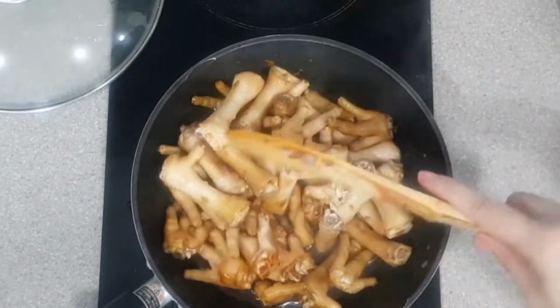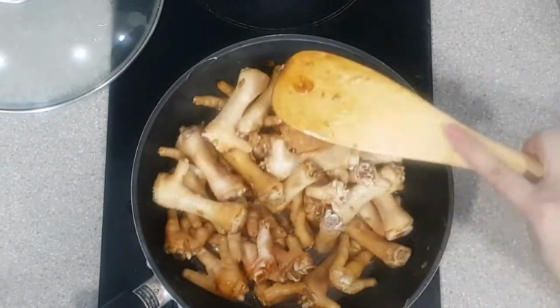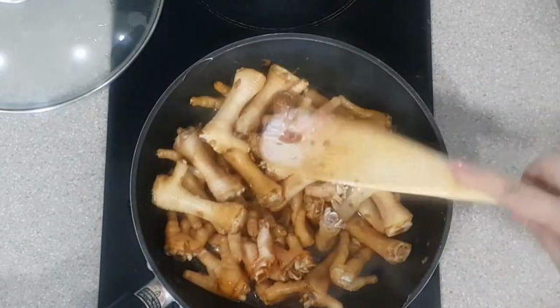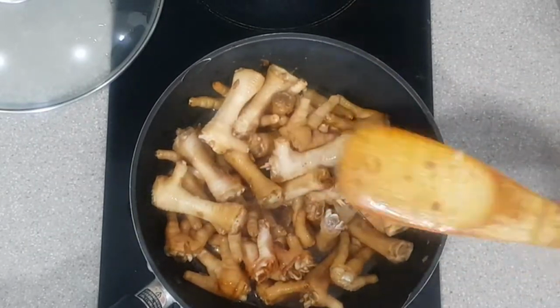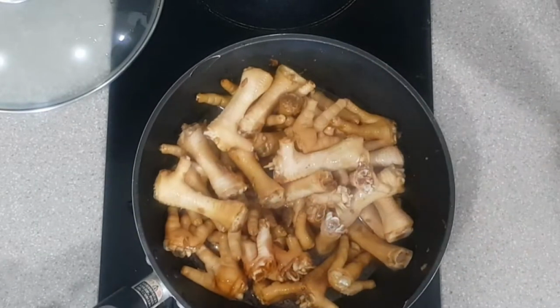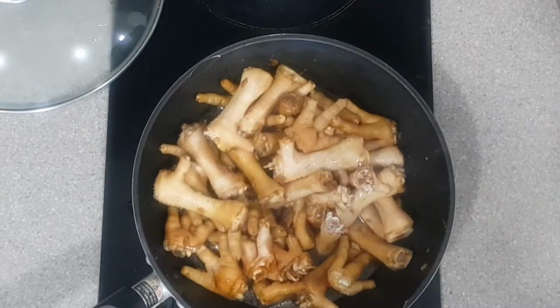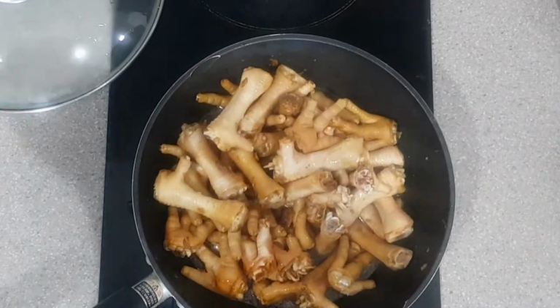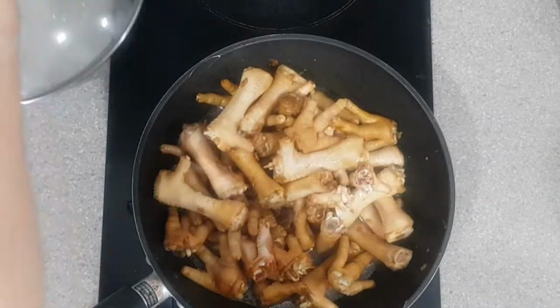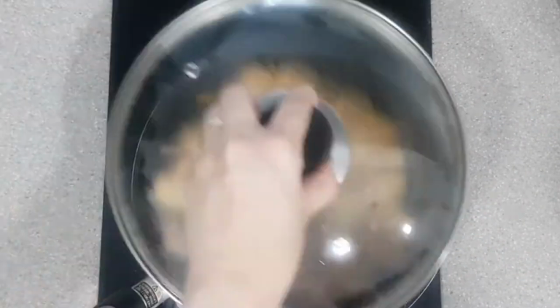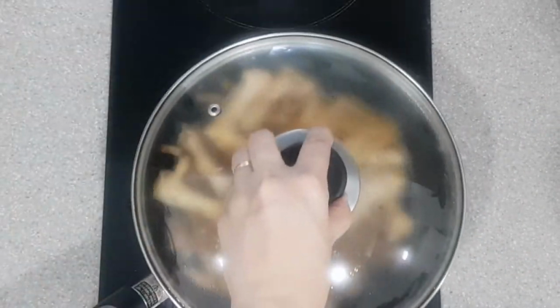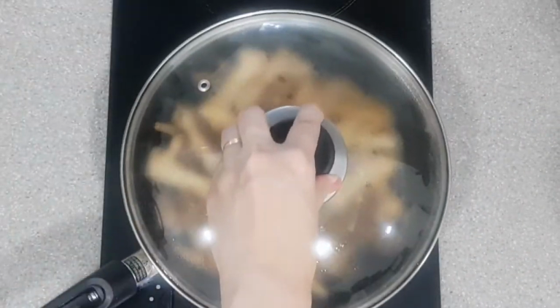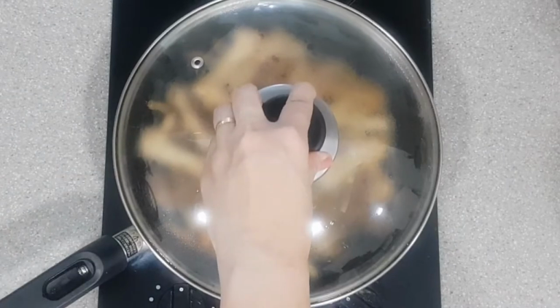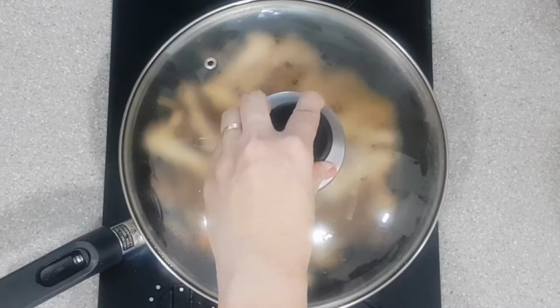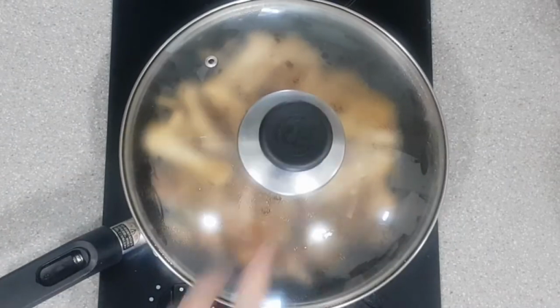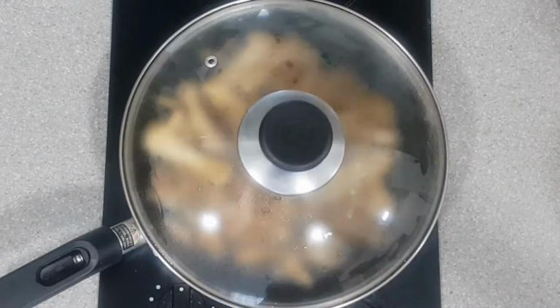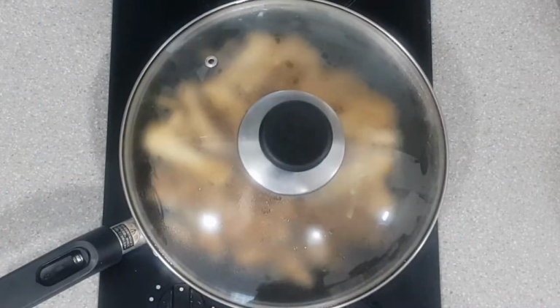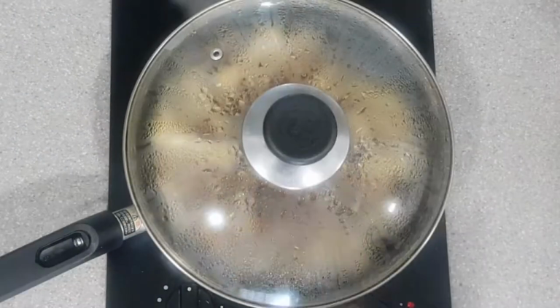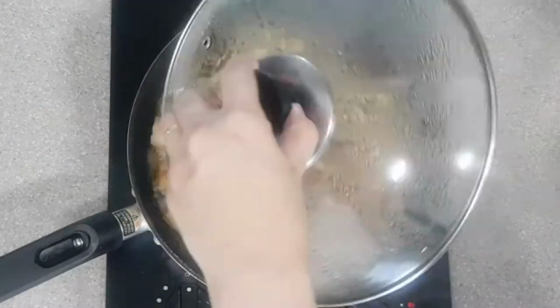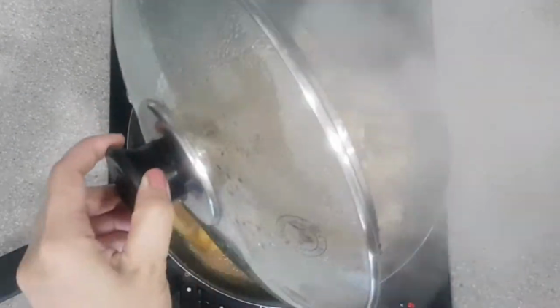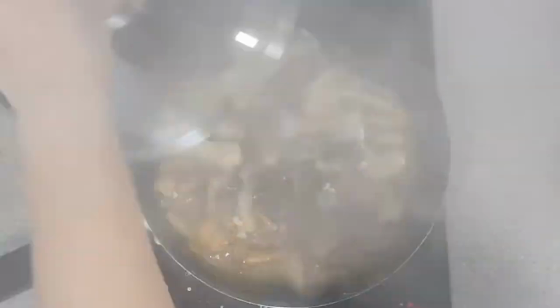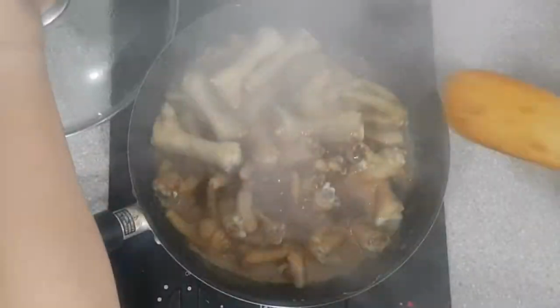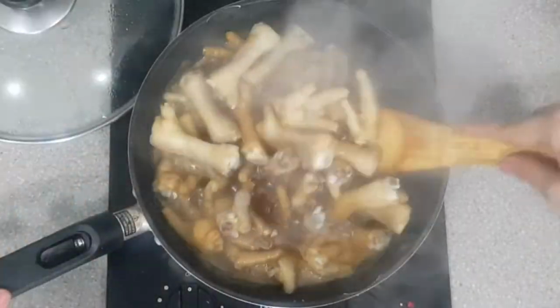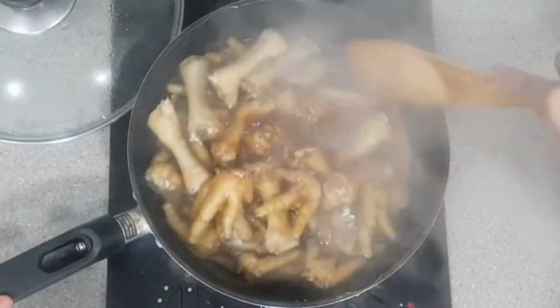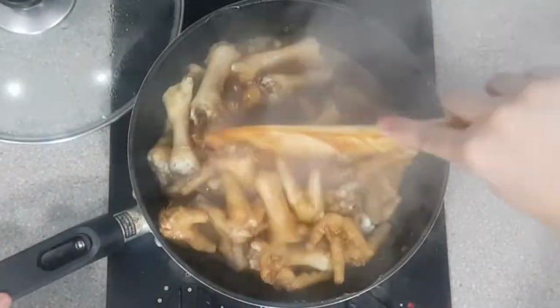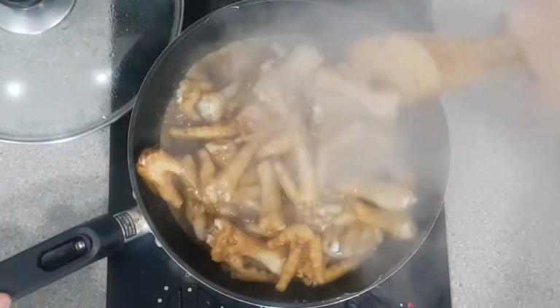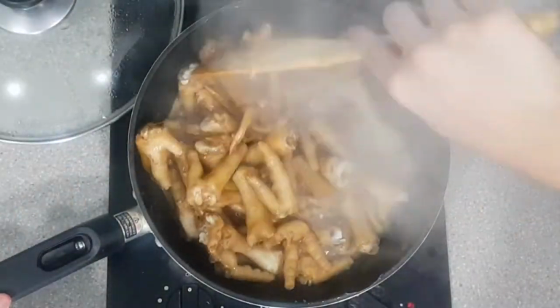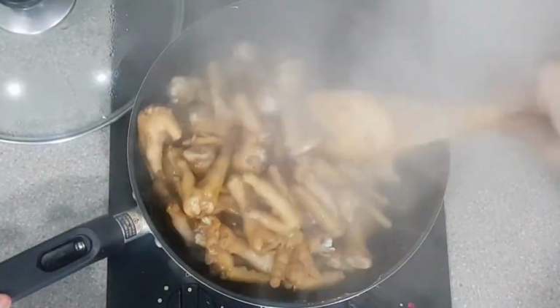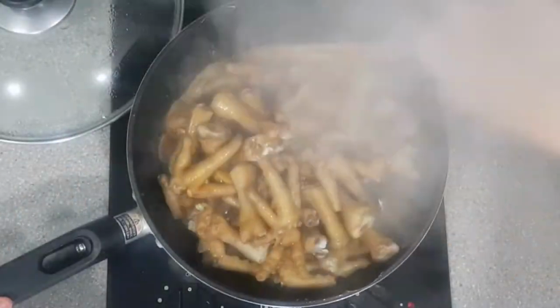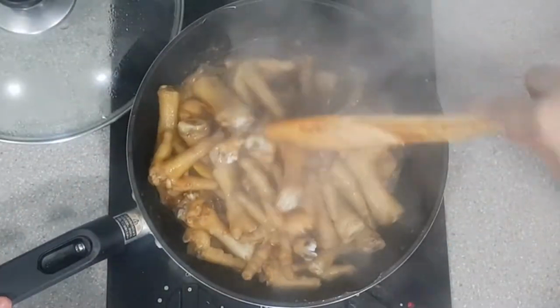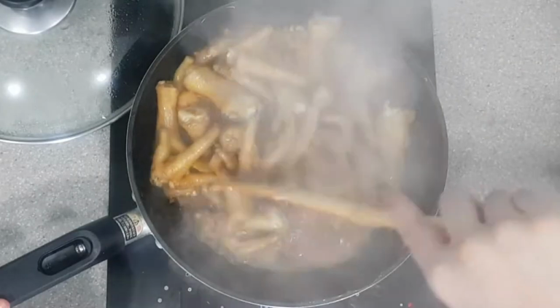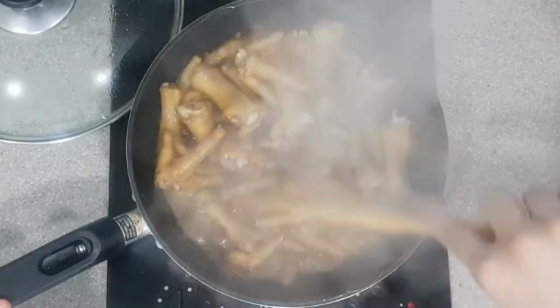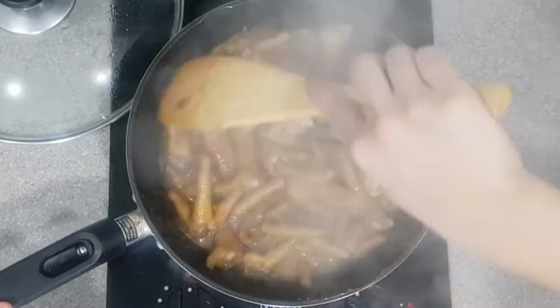Now set the heat to low and simmer until the chicken feet is tender while occasionally stirring. Also, add in more water if needed.